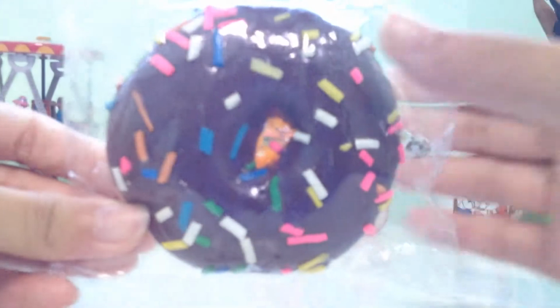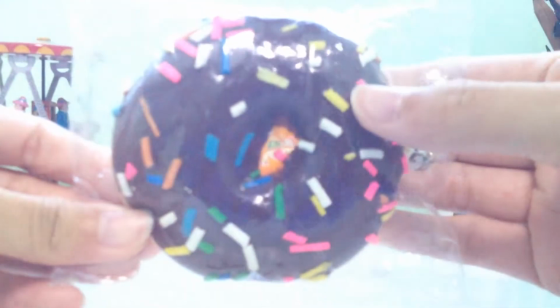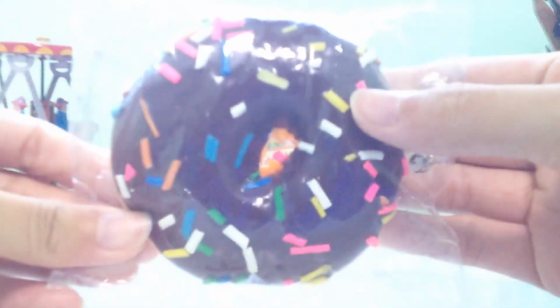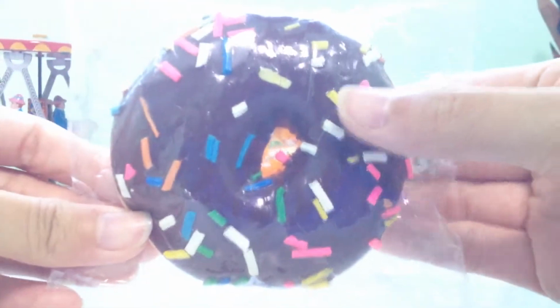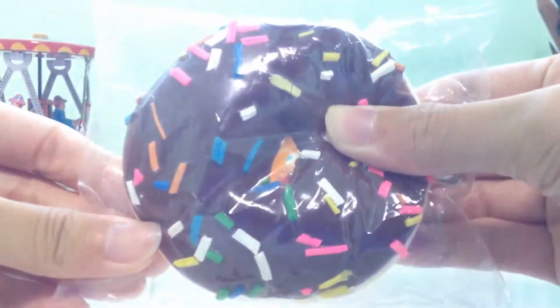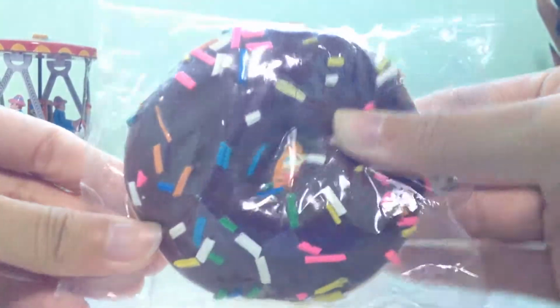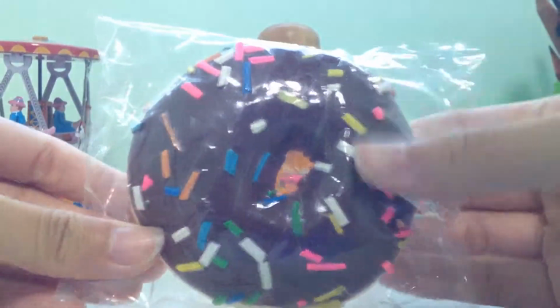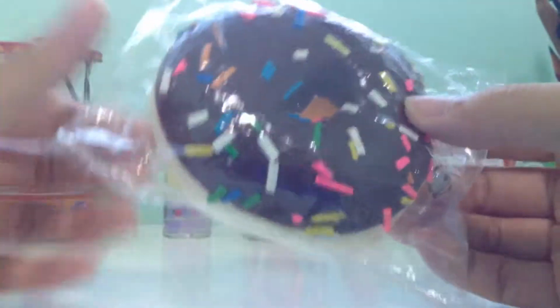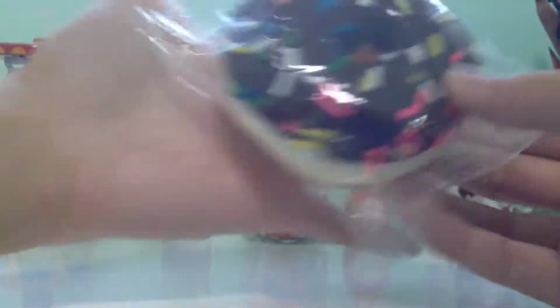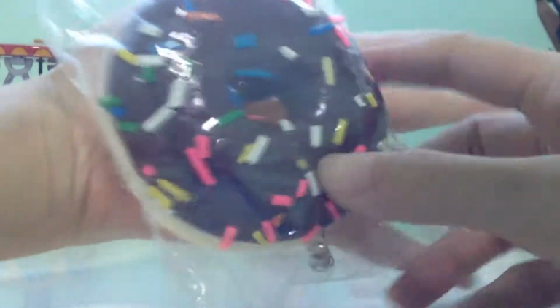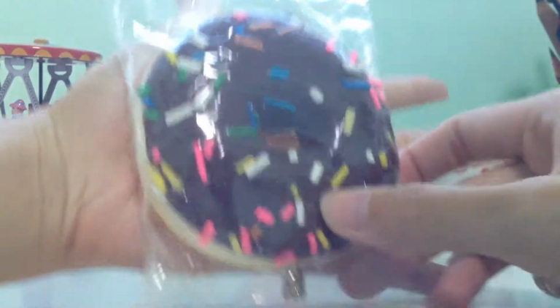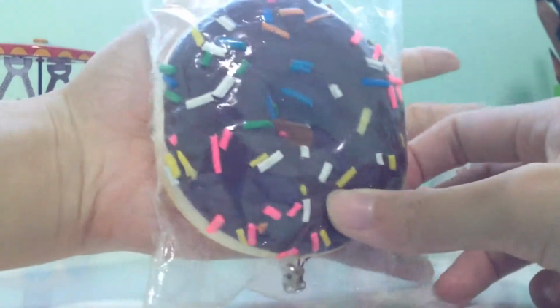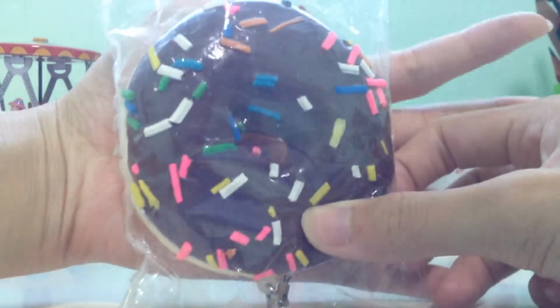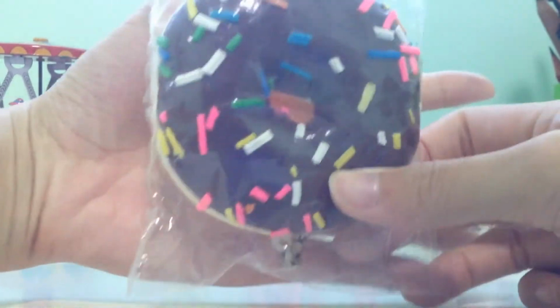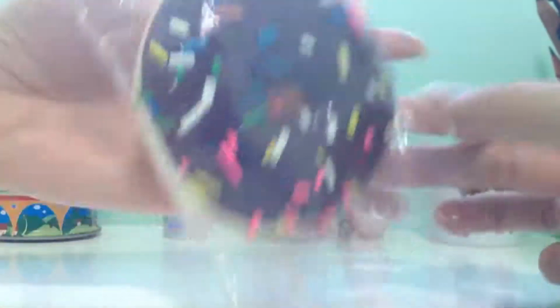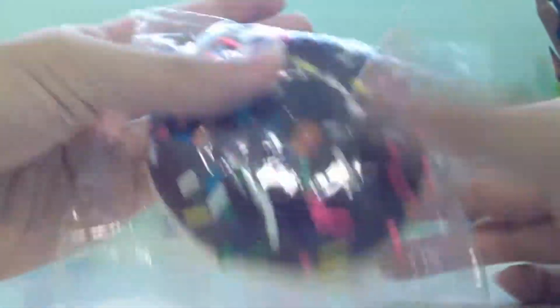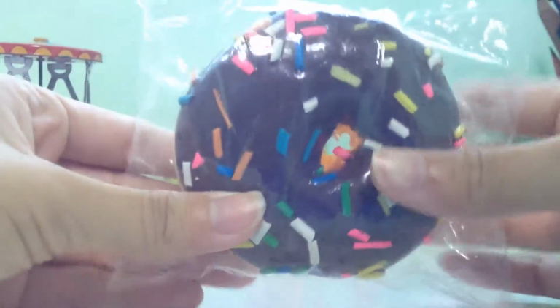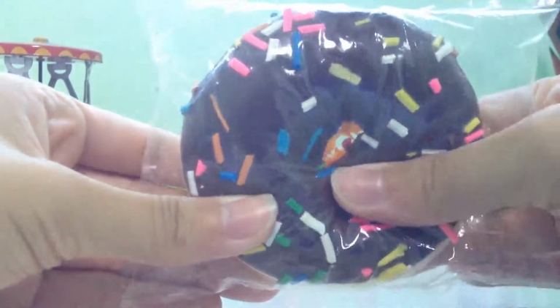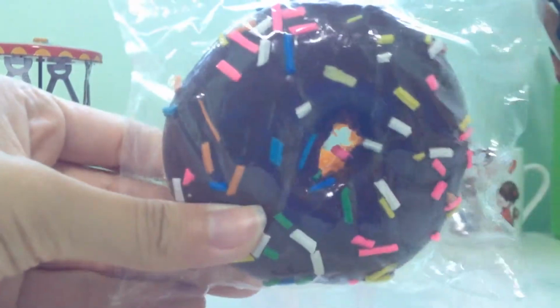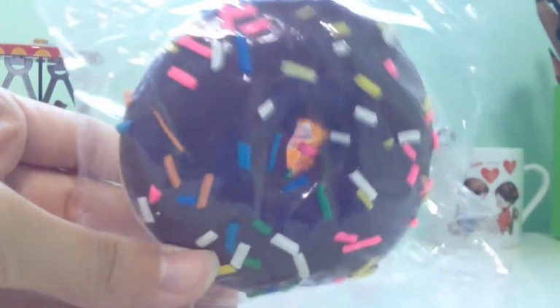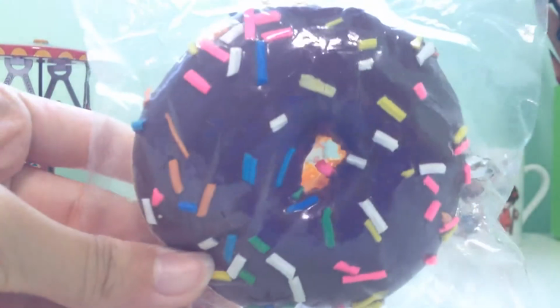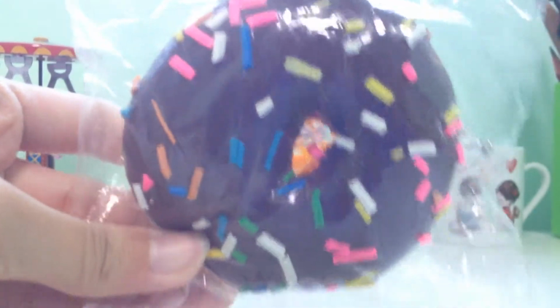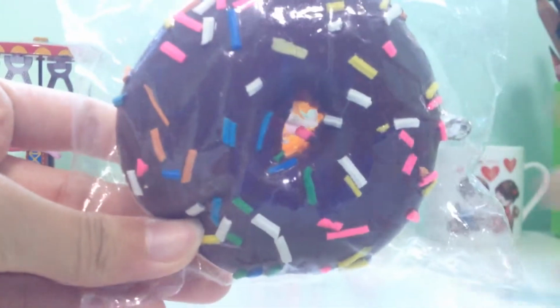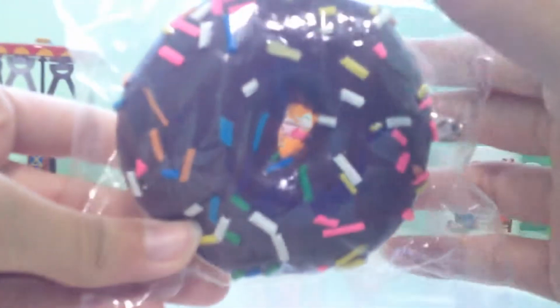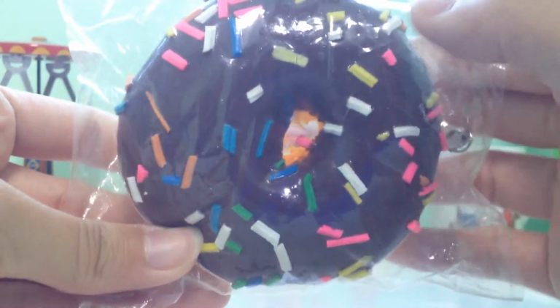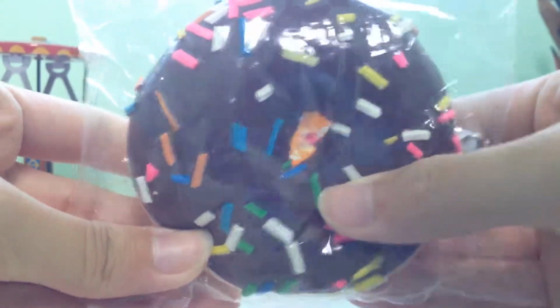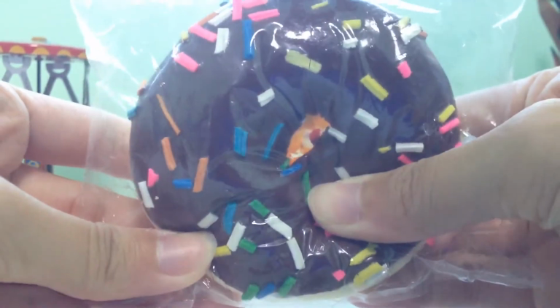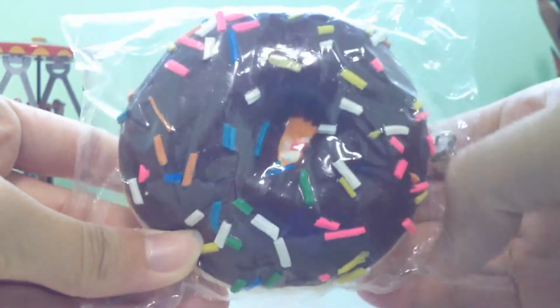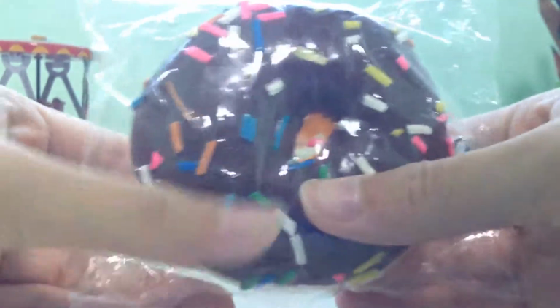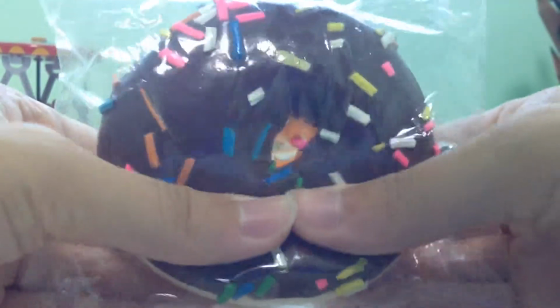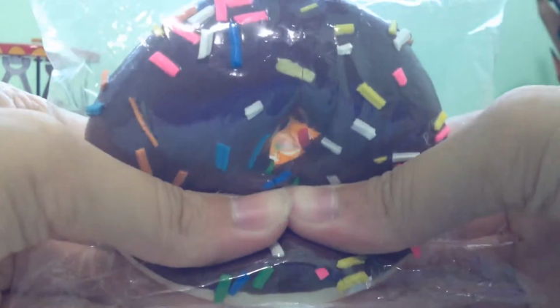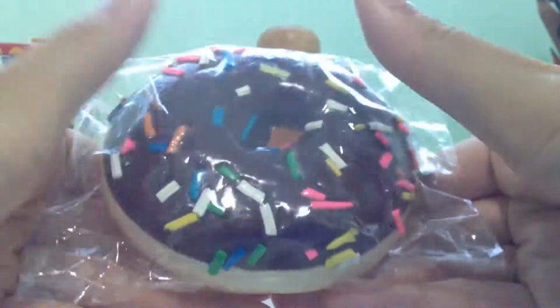Today, she gave me this donut squishy and it's kind of like jumbo — medium size. It's not really squishy, but I still like it.